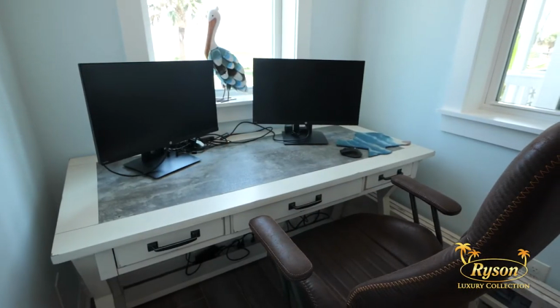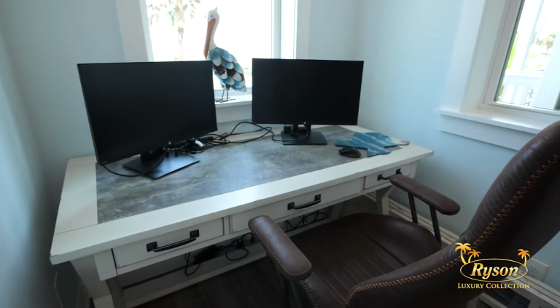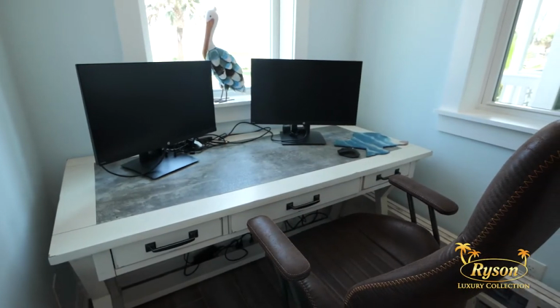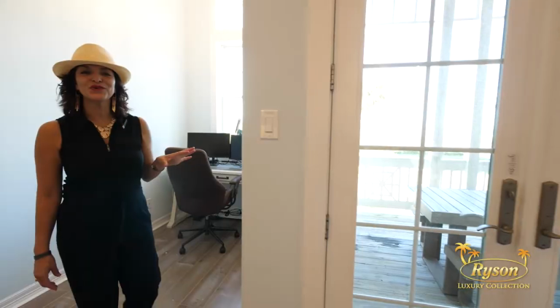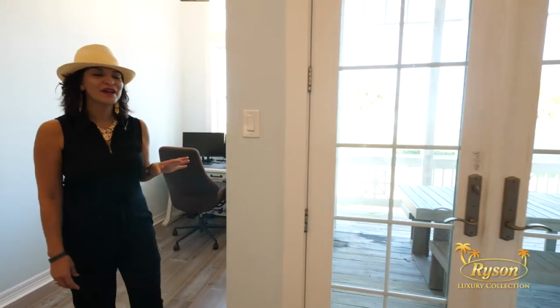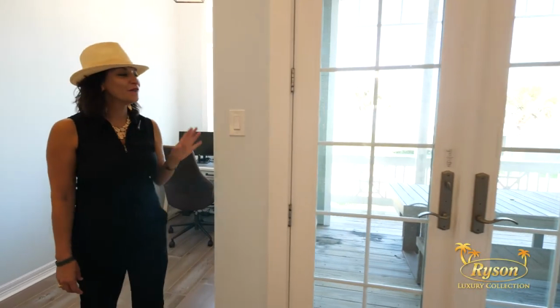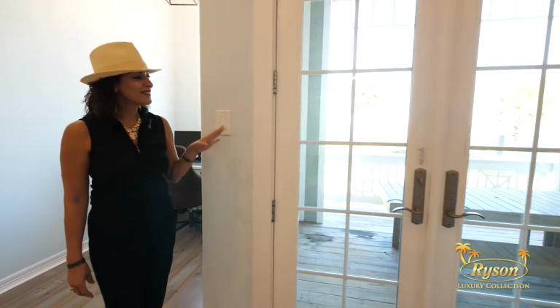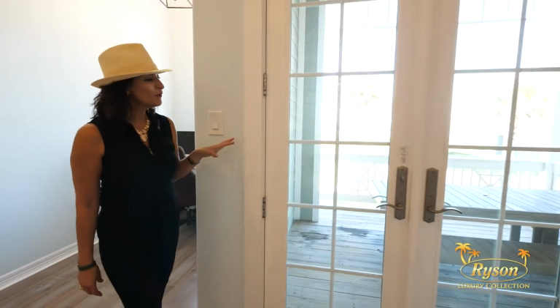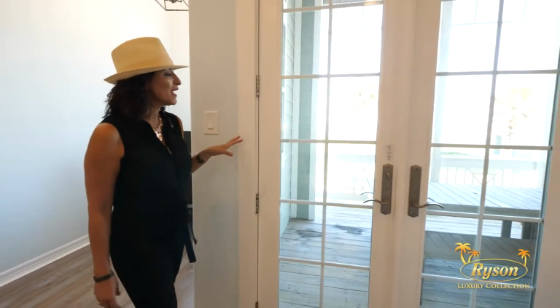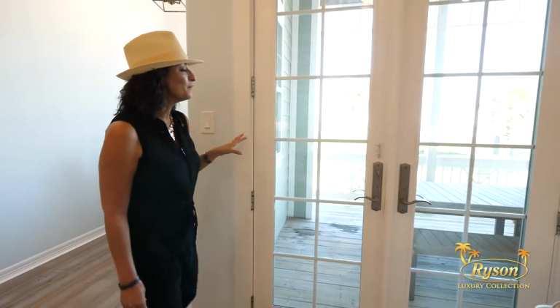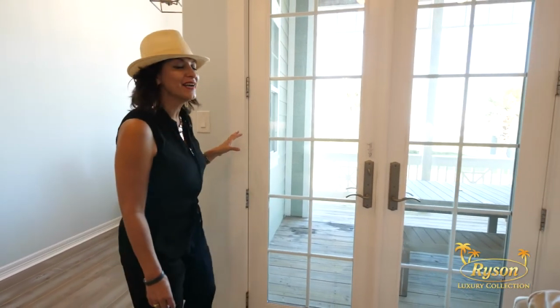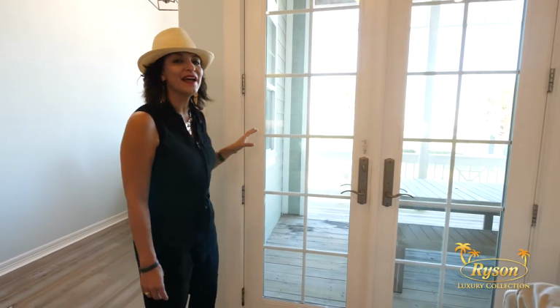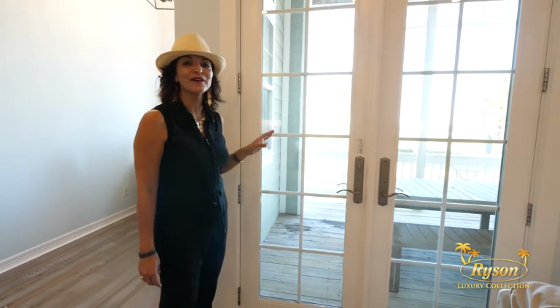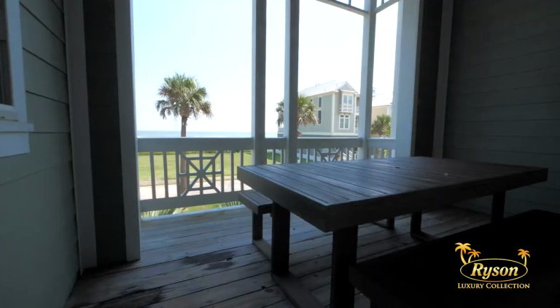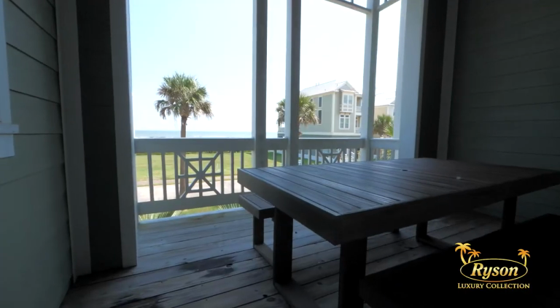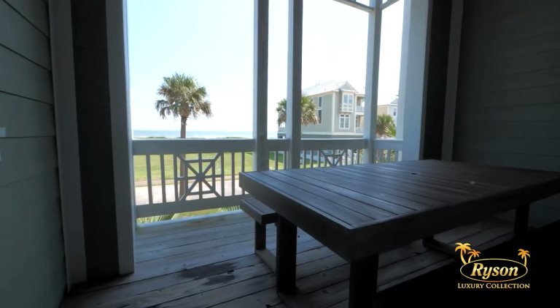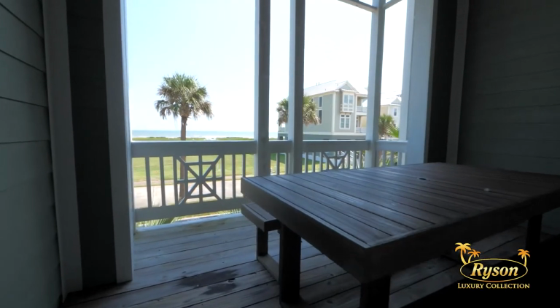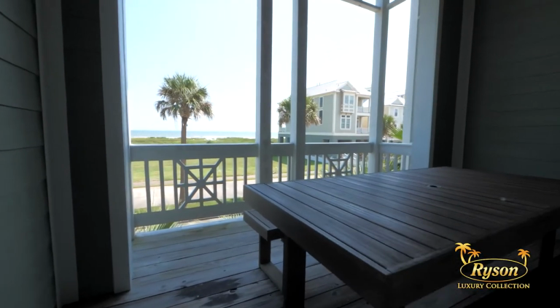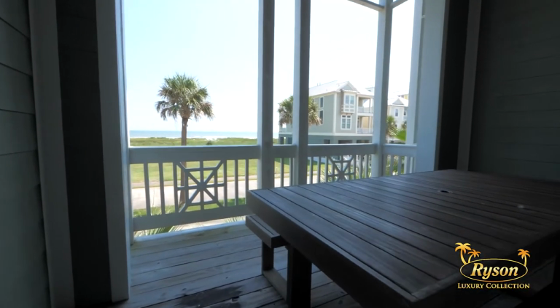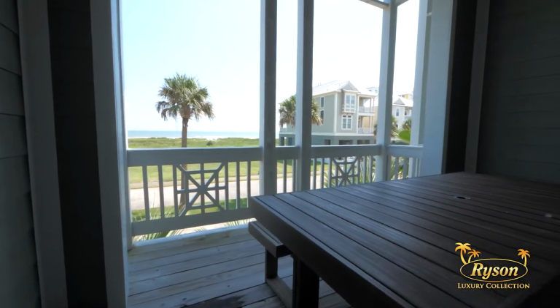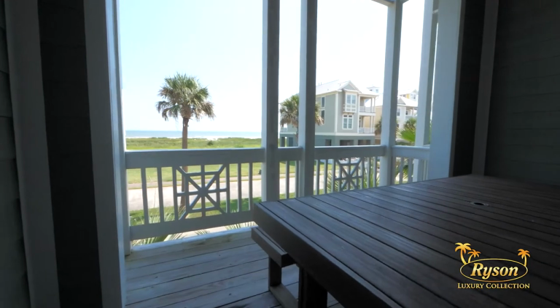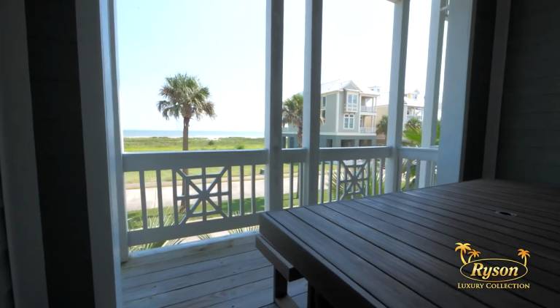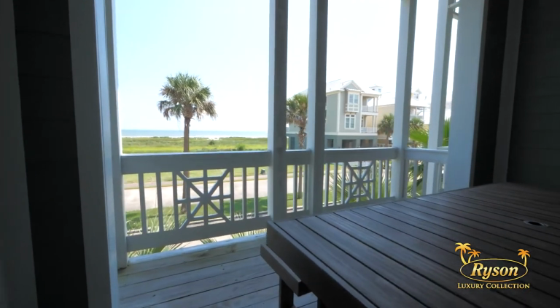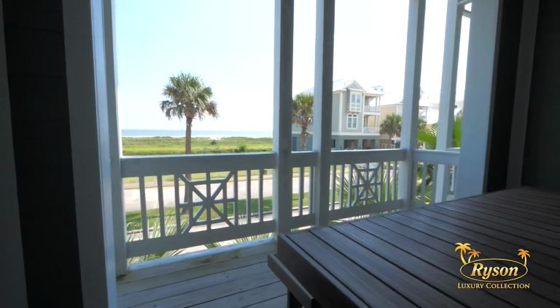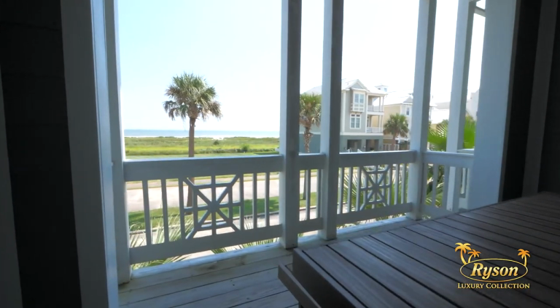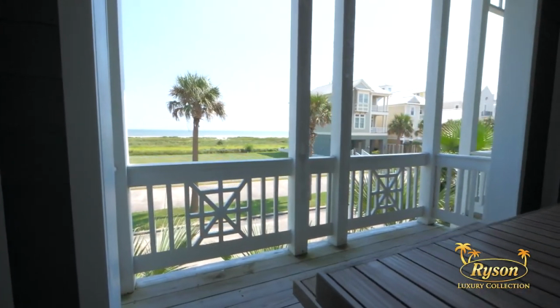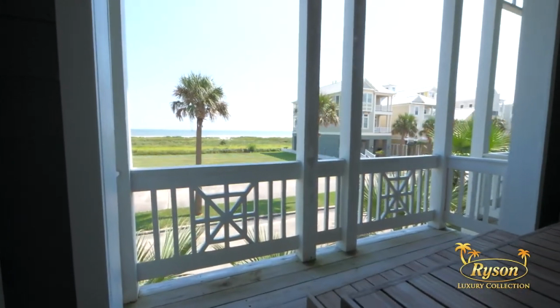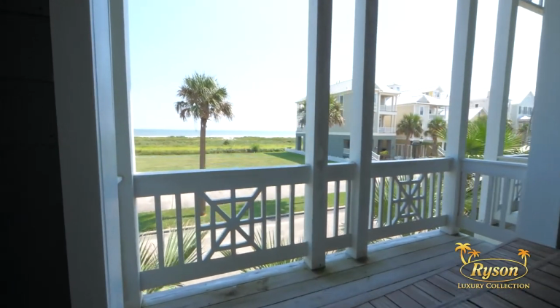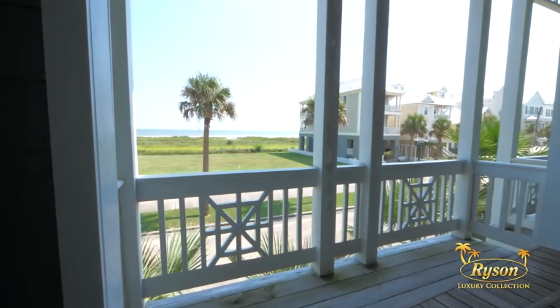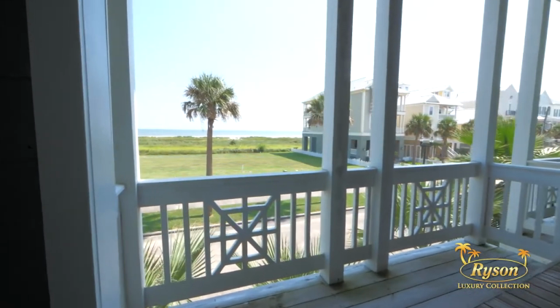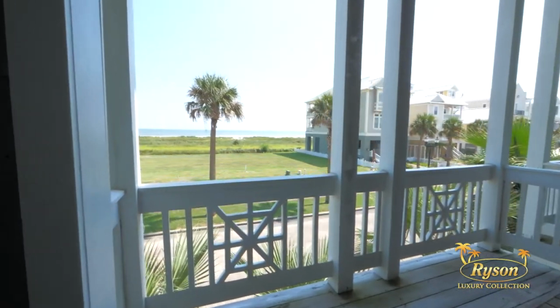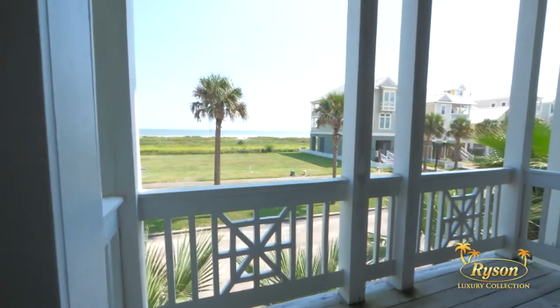Through these French doors, you'll find a dining room table for dining al fresco. Plus, there's an electric grill on this balcony for grilling your burgers, your steaks, and, of course, seafood.